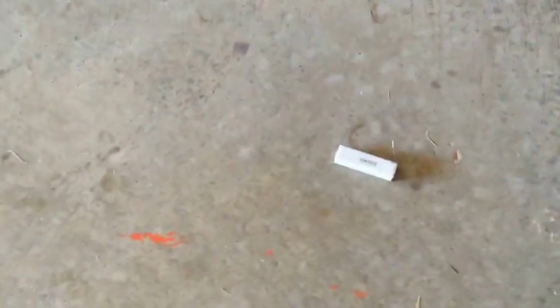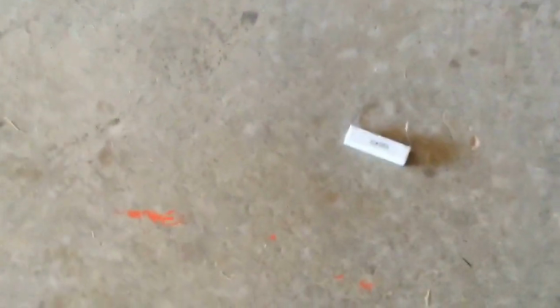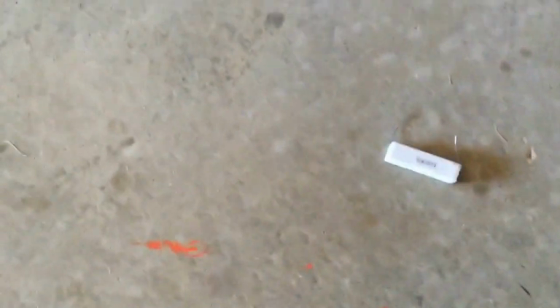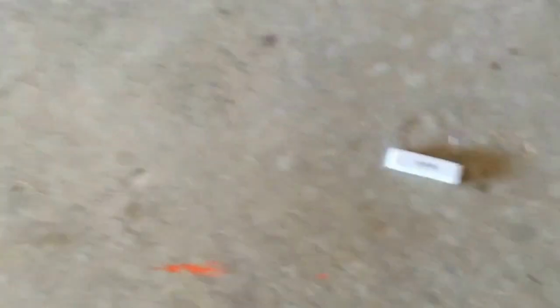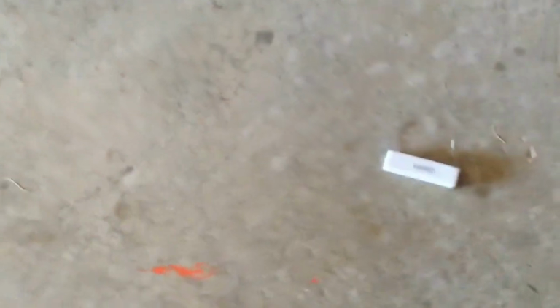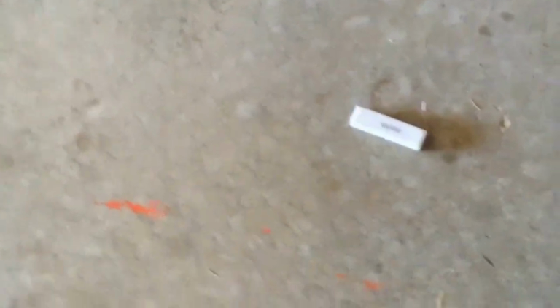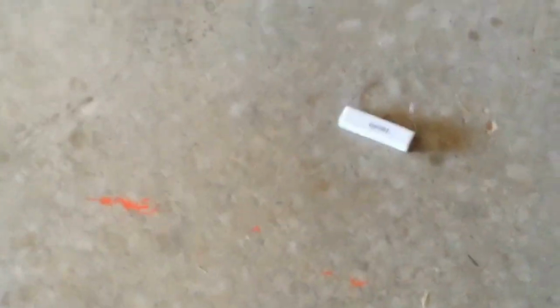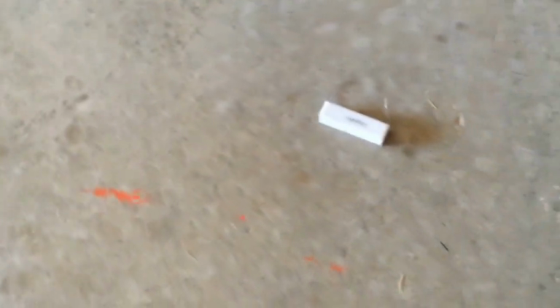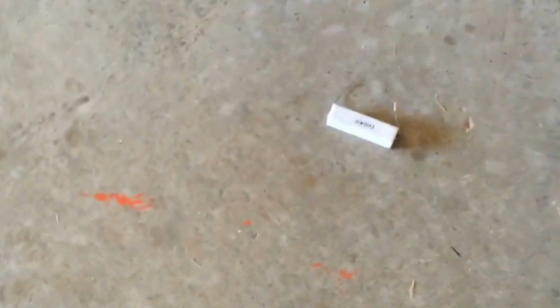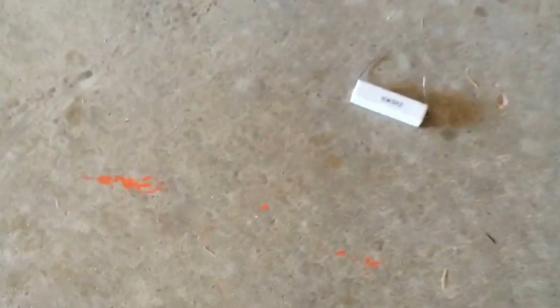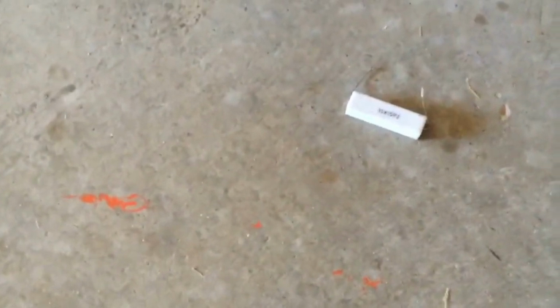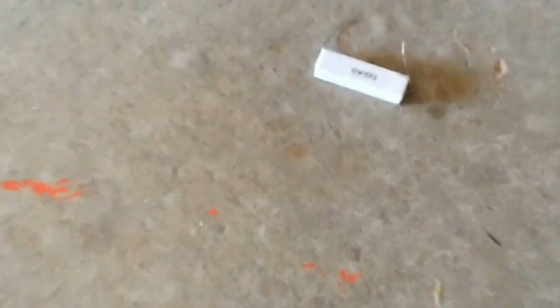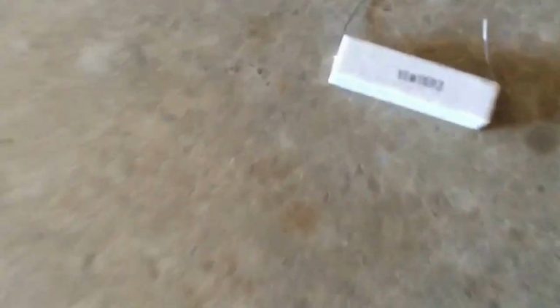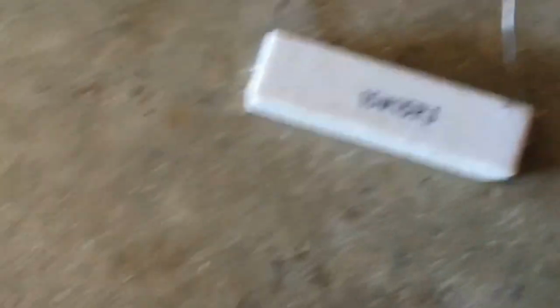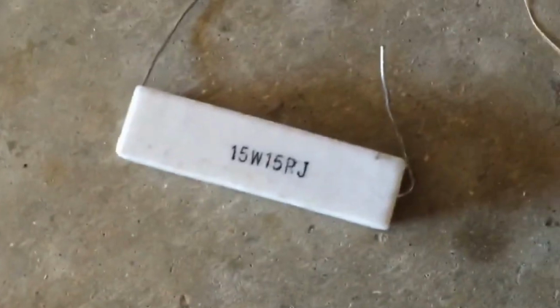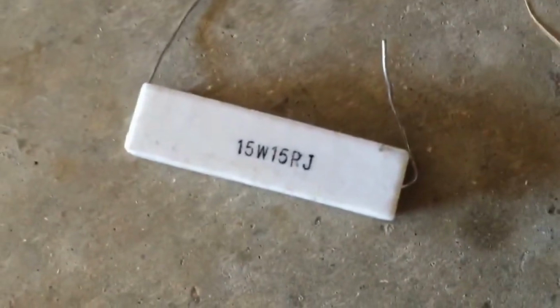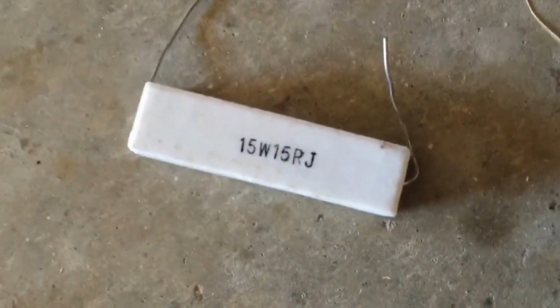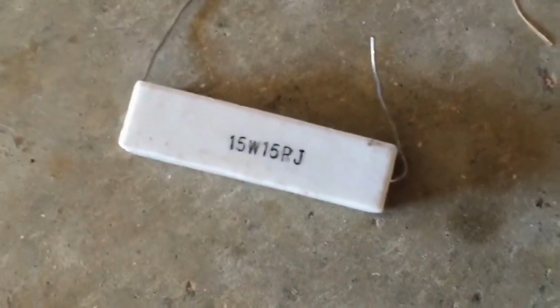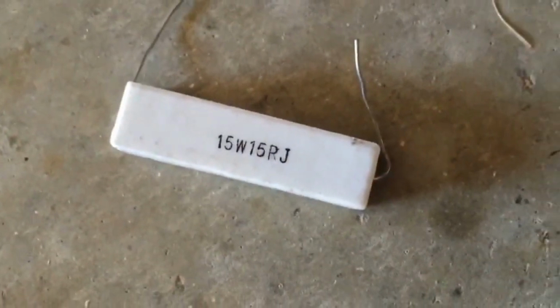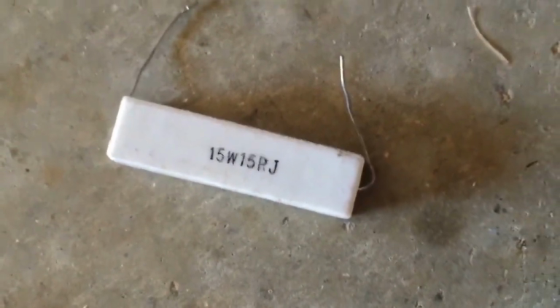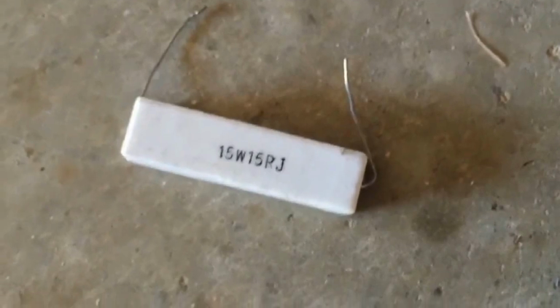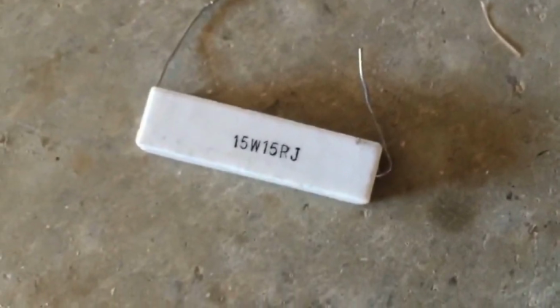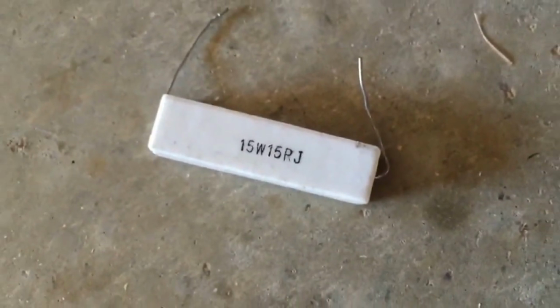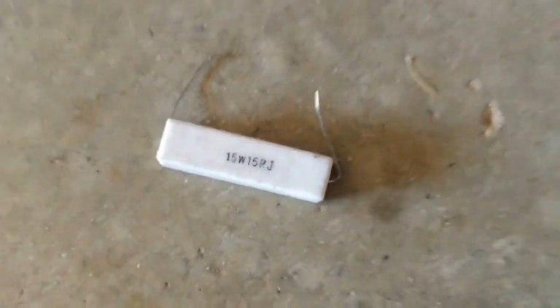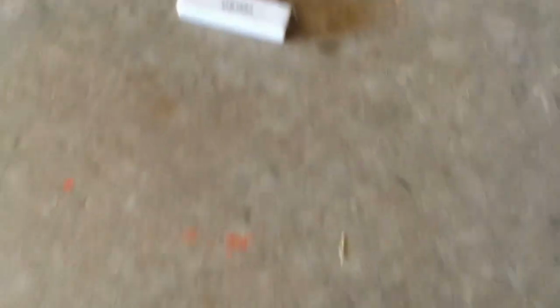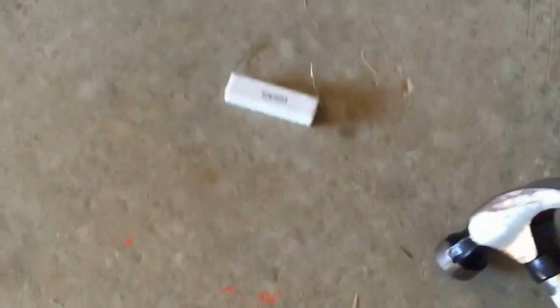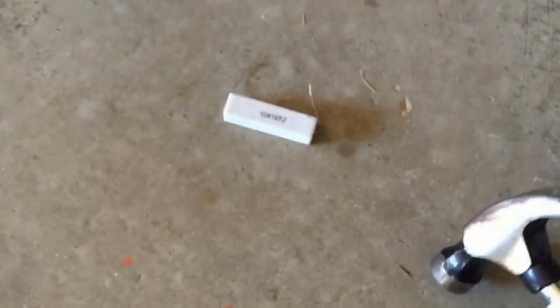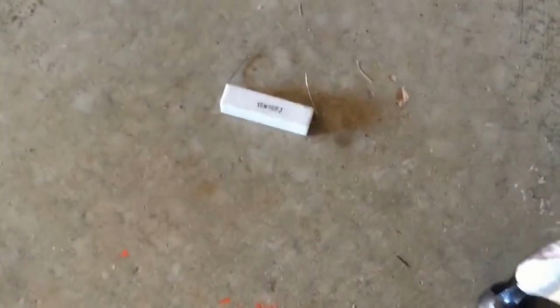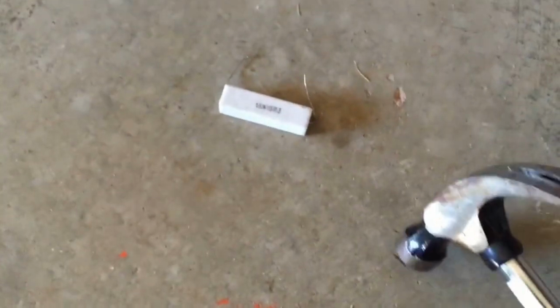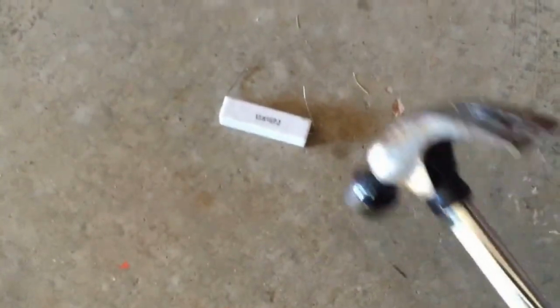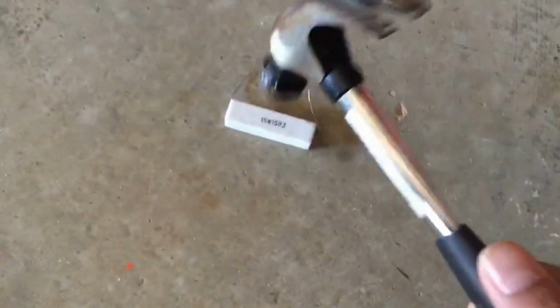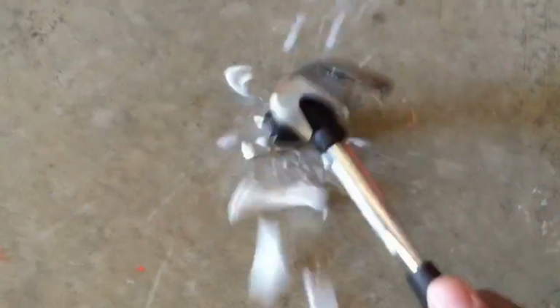Hey everybody. In this video I just want to check out what the structure of a wire wound resistor is. This wire wound resistor is 15 watts, 15 ohms, and I'm going to open it up and see what's in it and how thin the wire is.